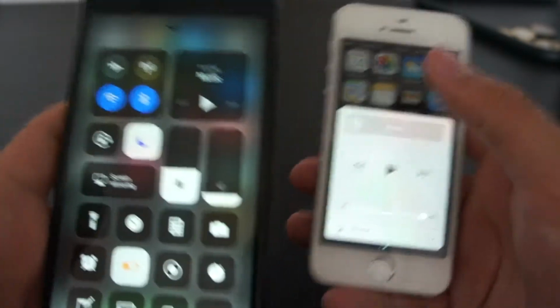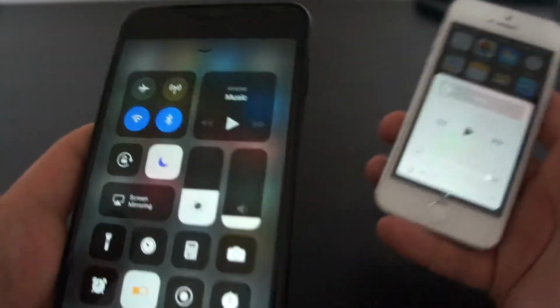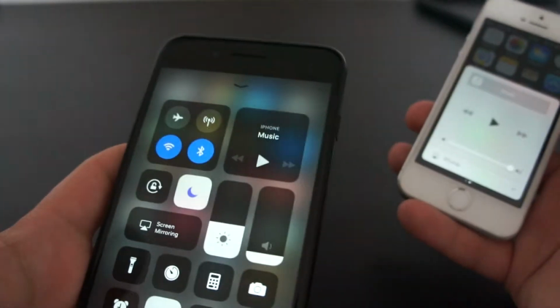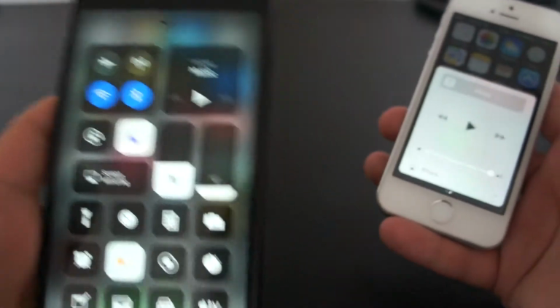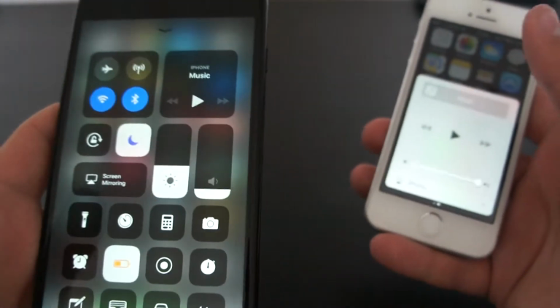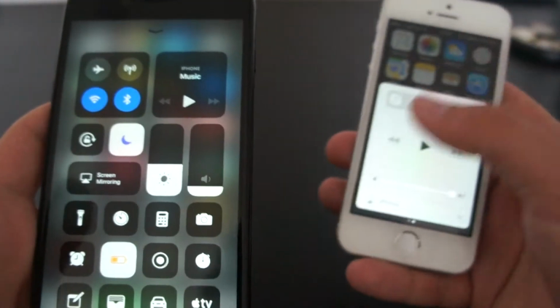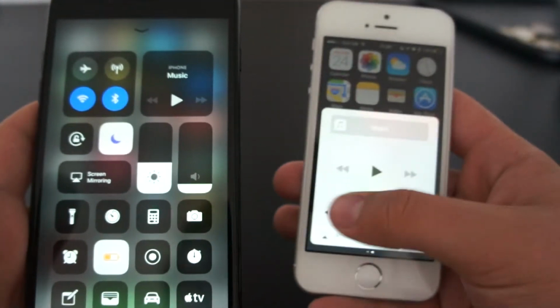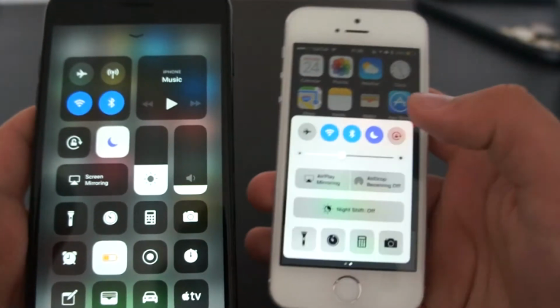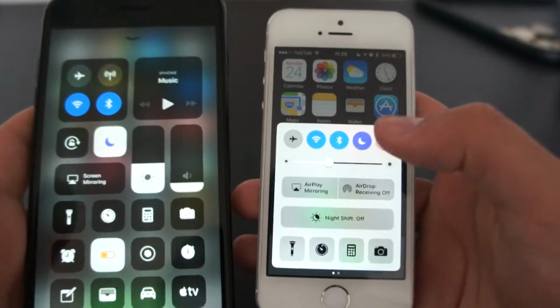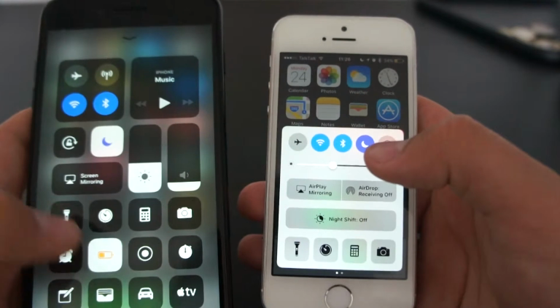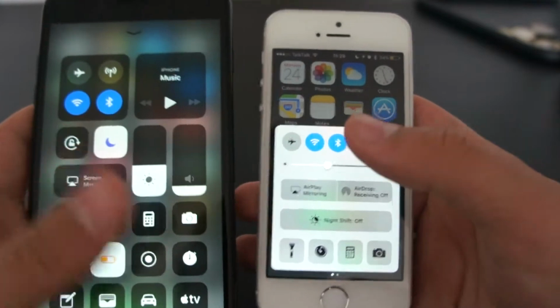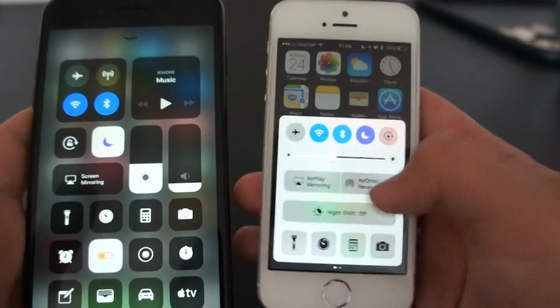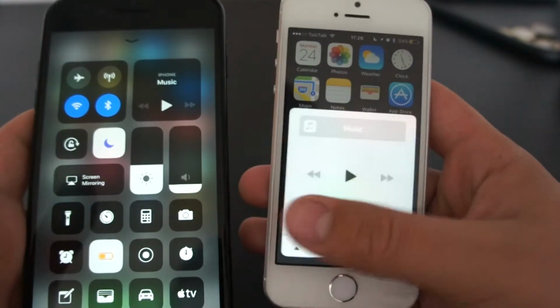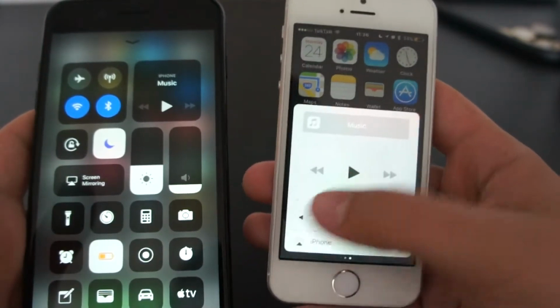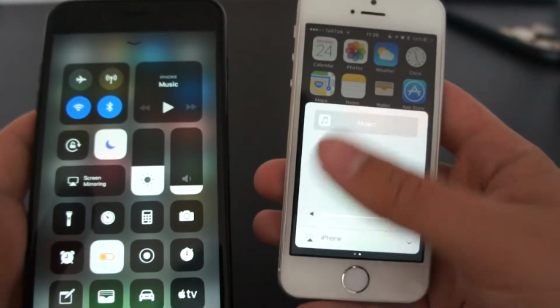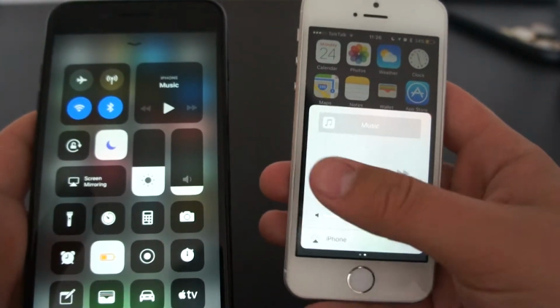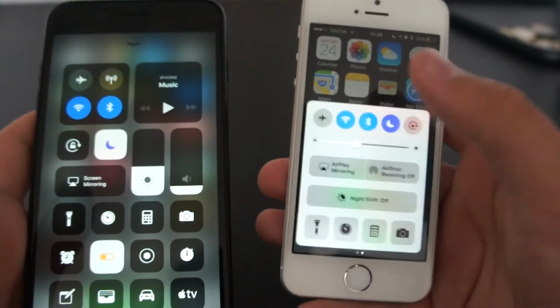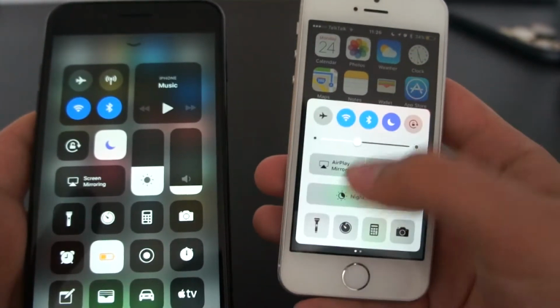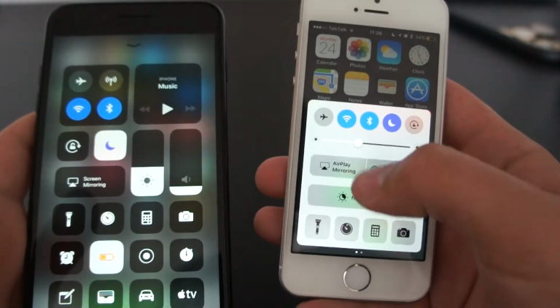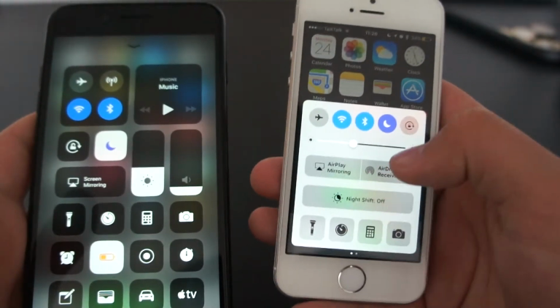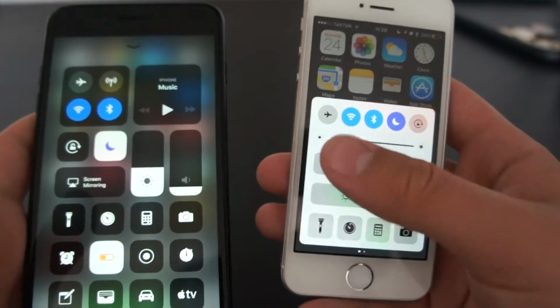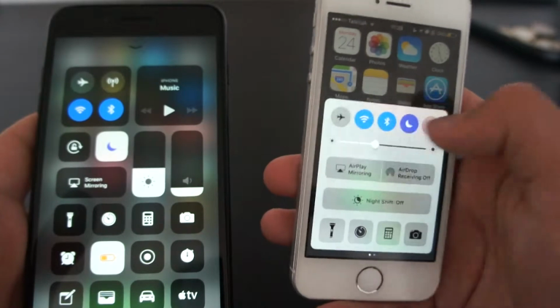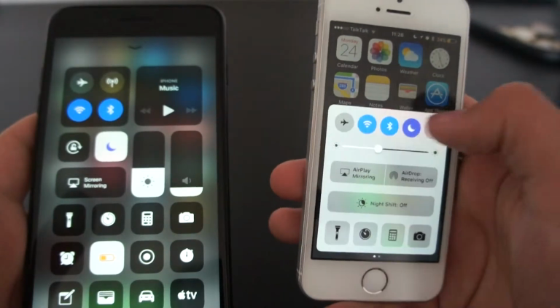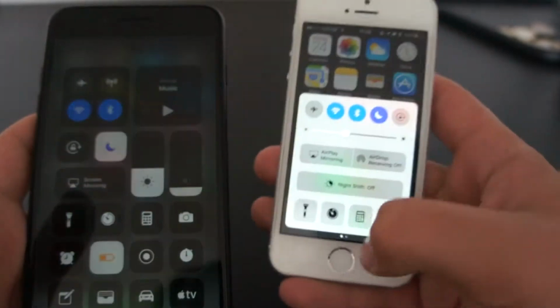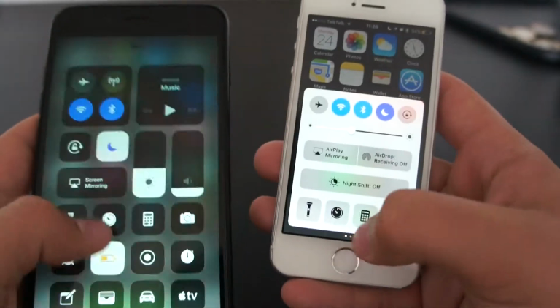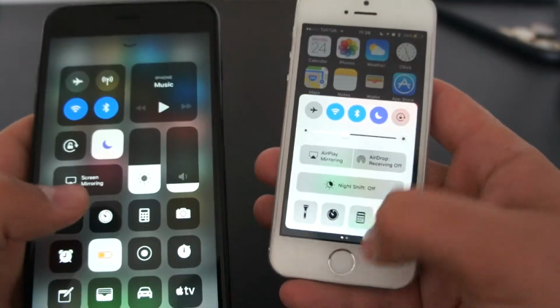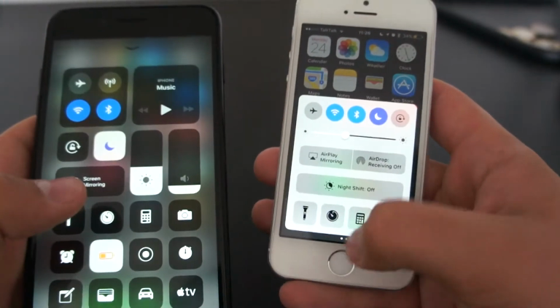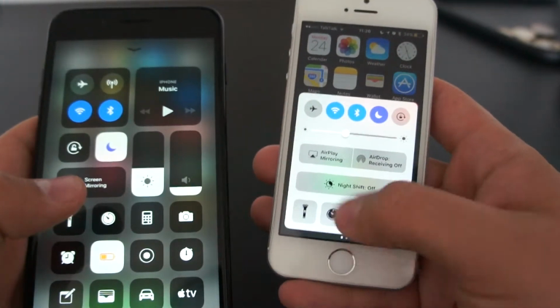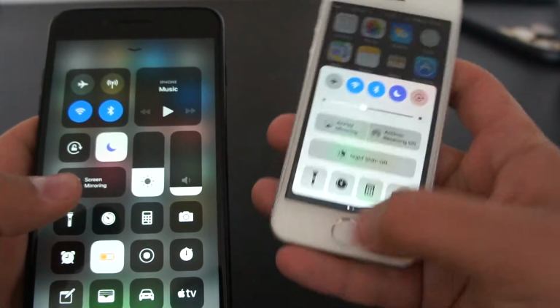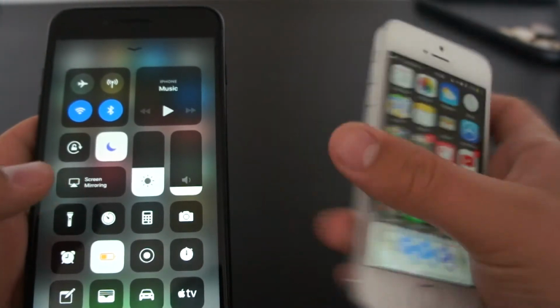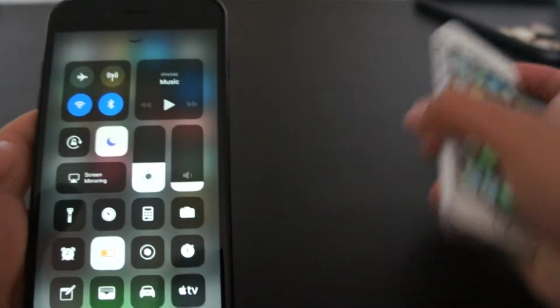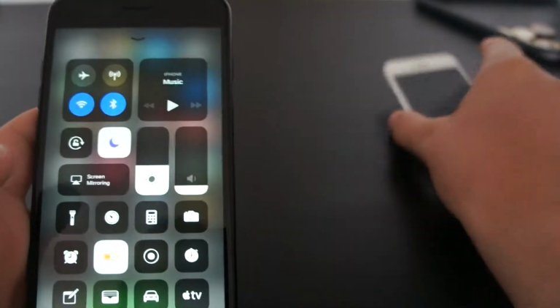This is iOS 11 Beta 3, by the way. Instead of it all happening on two sides — one for your music controls and one for brightness, AirDrop and your quick settings, quick launch apps — it's just all in one.